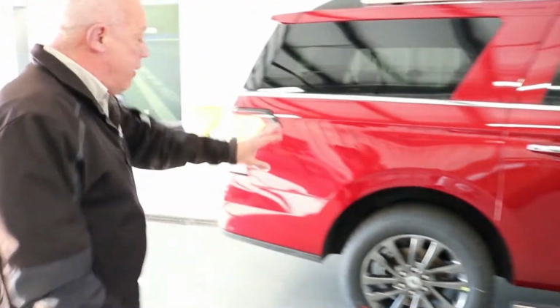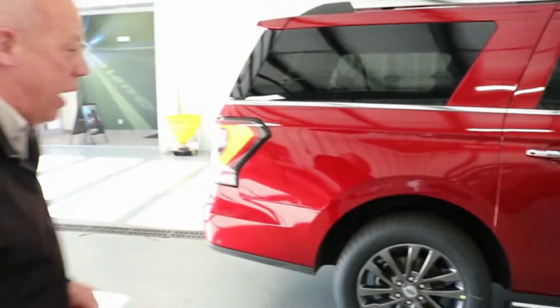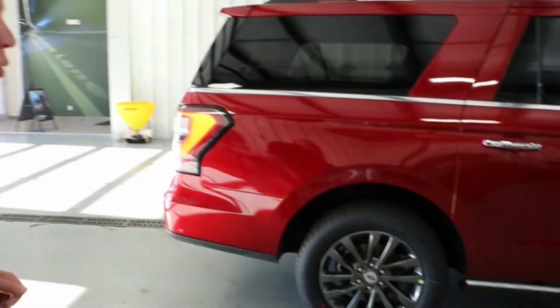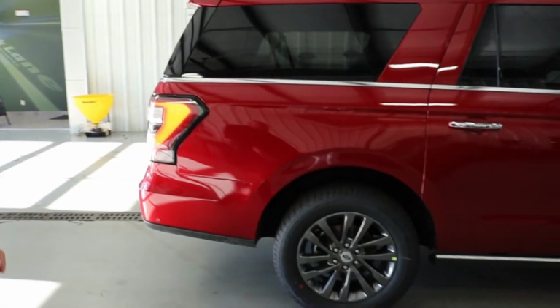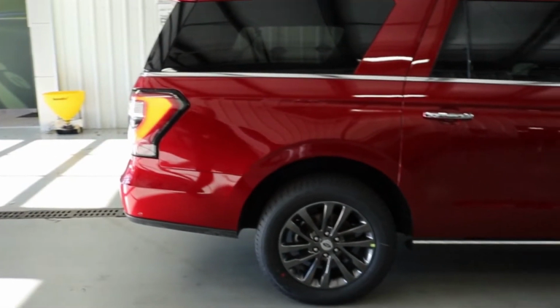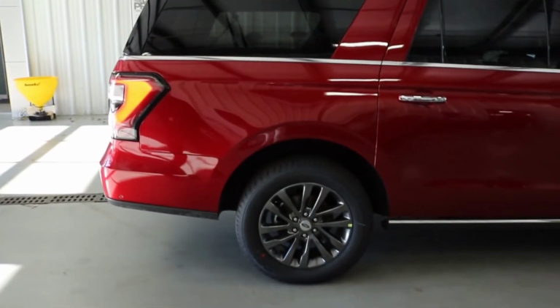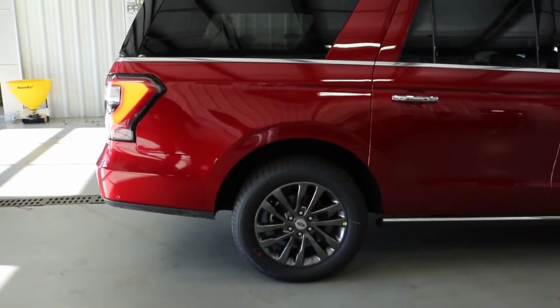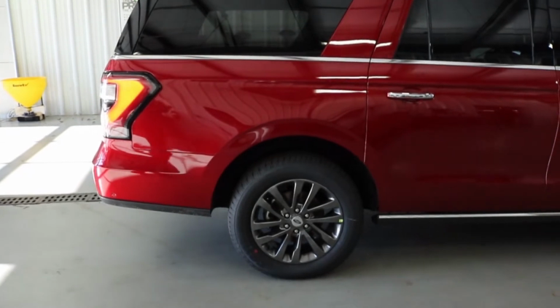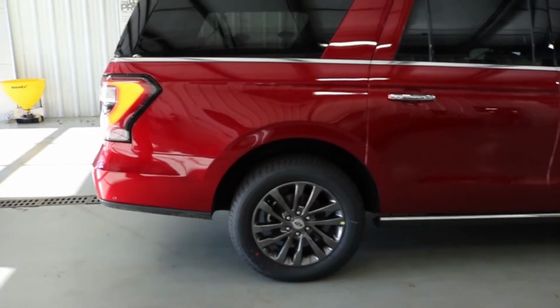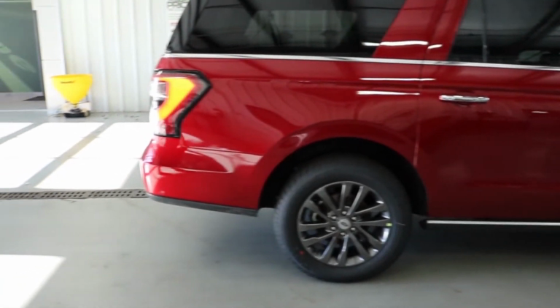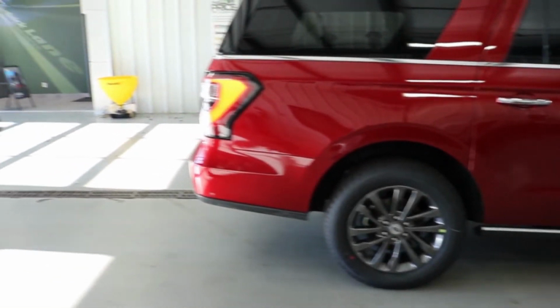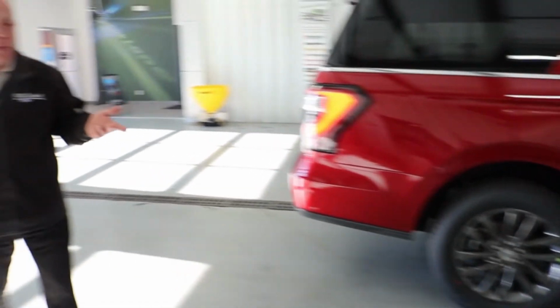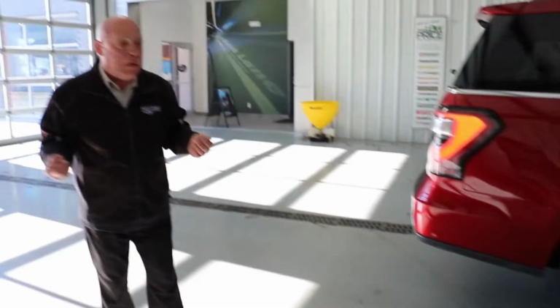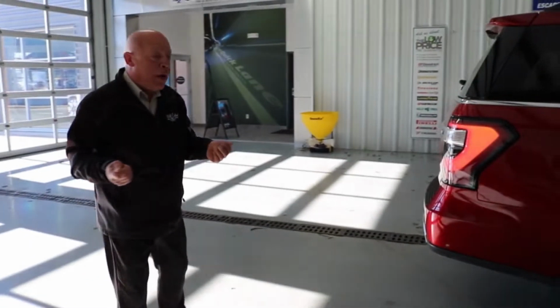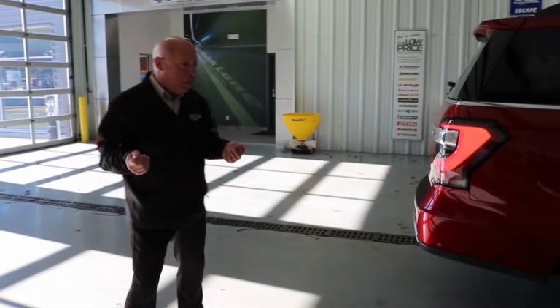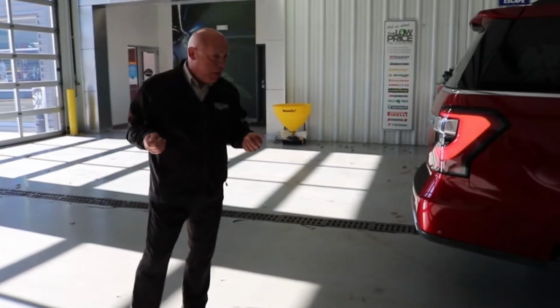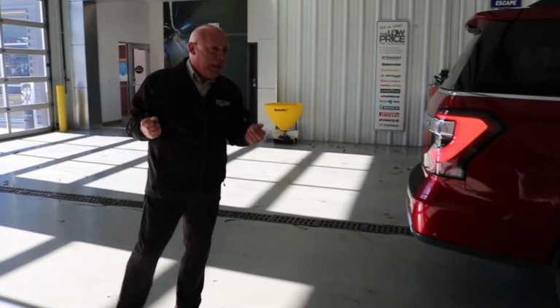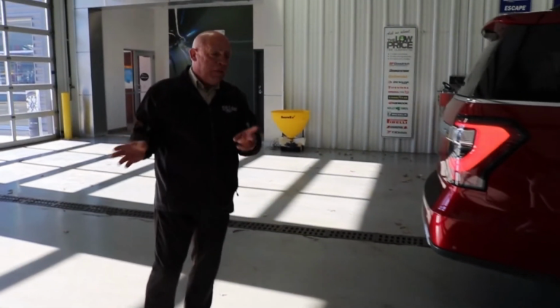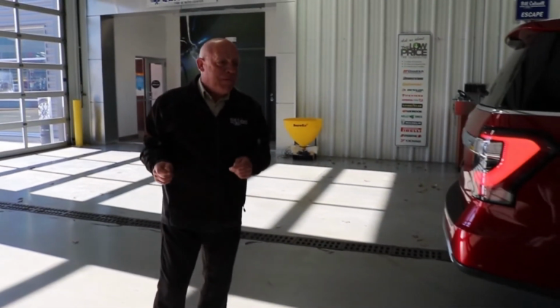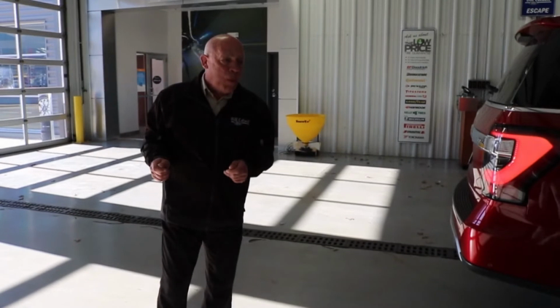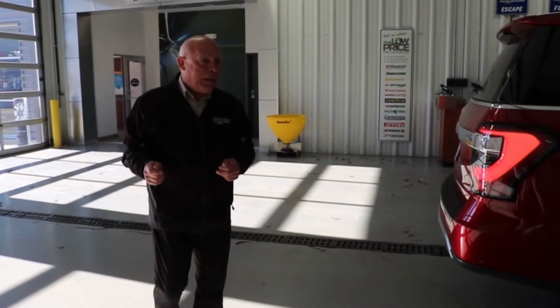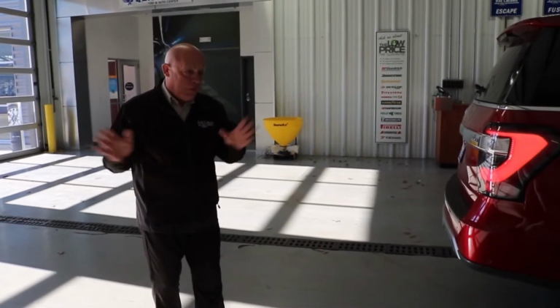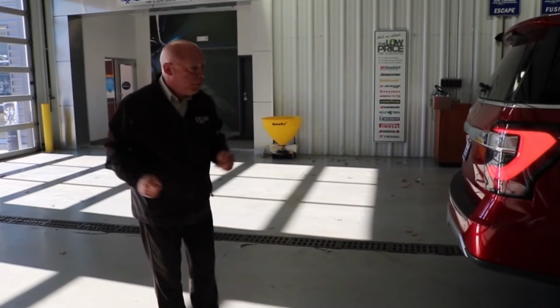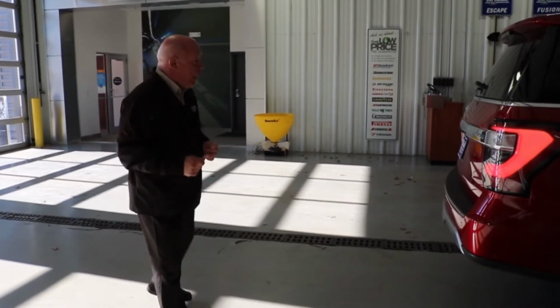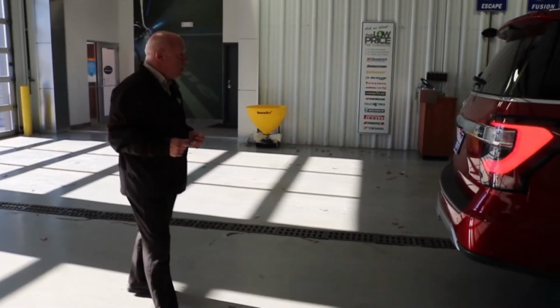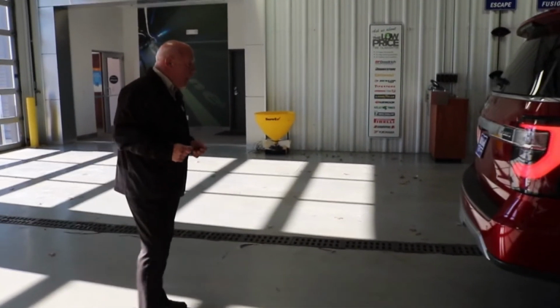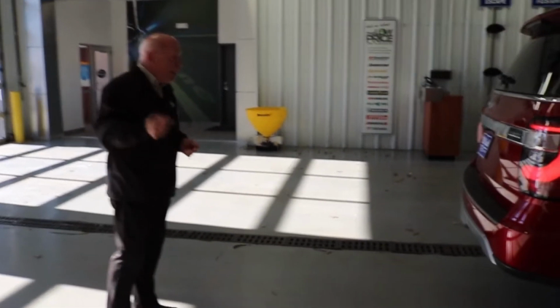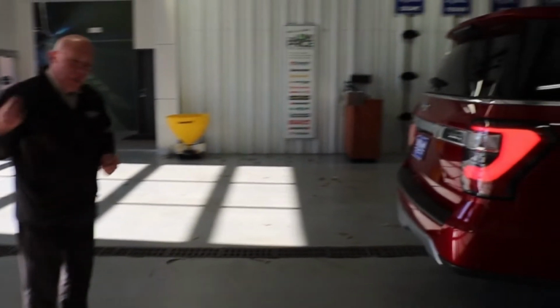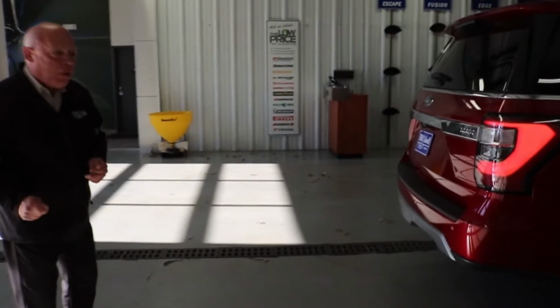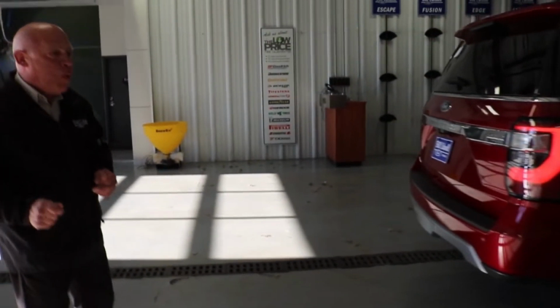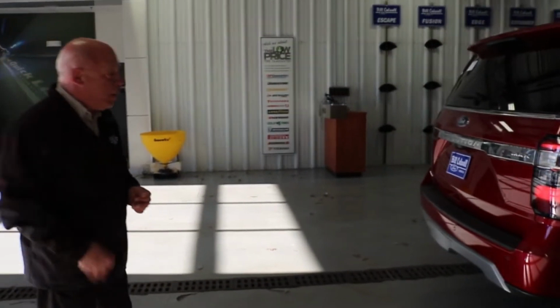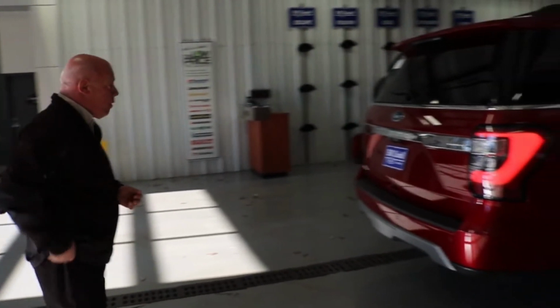This is set up with 20-inch wheels. We have five of these new 2019s, so we still have four more 2018s which we've got really great pricing on. We also have one that's a certified pre-owned.